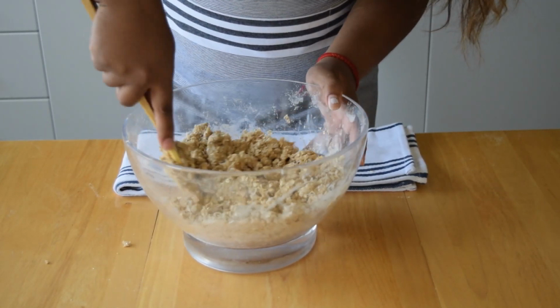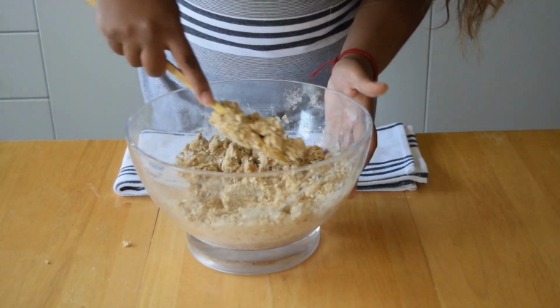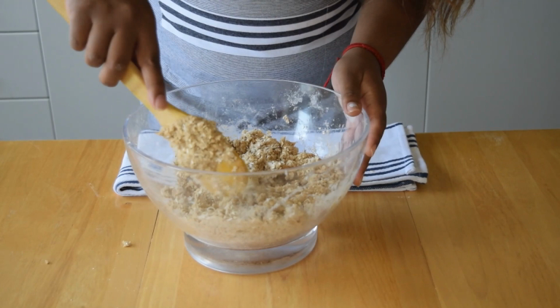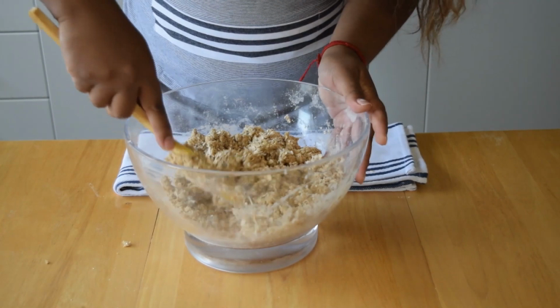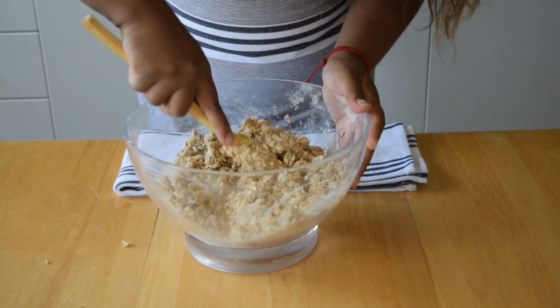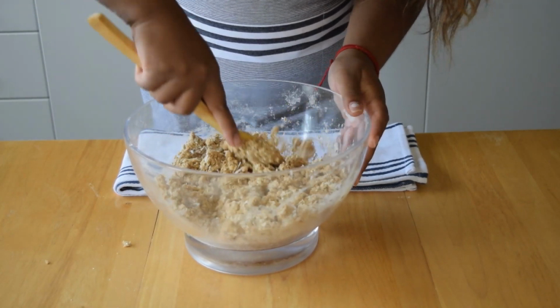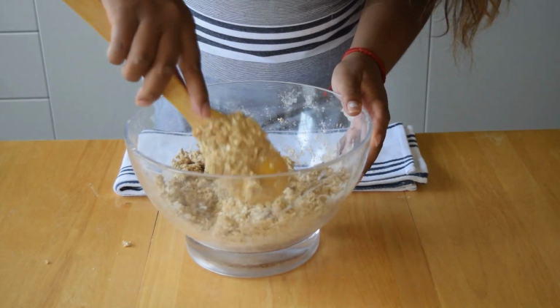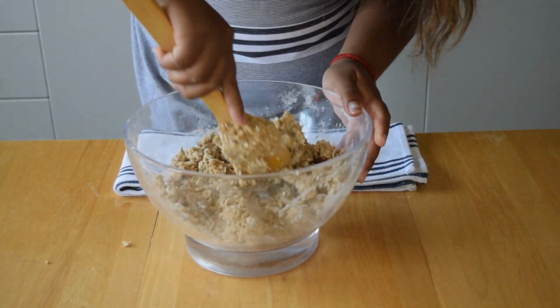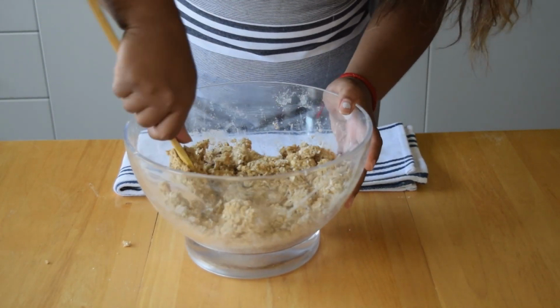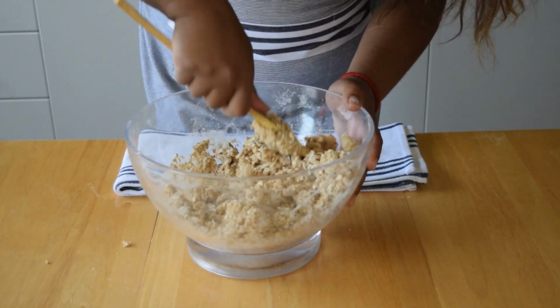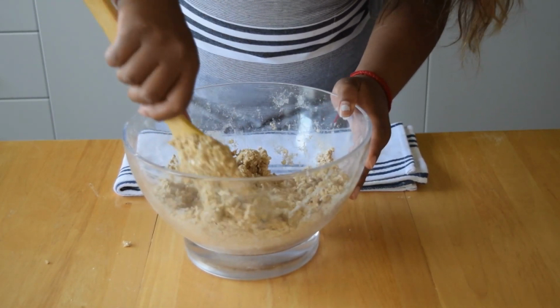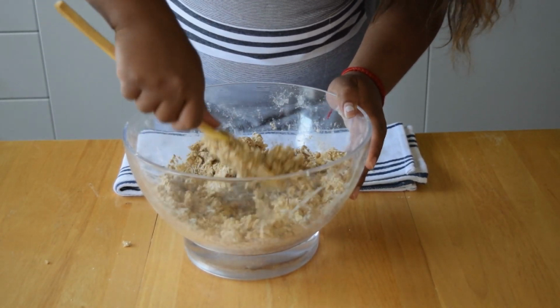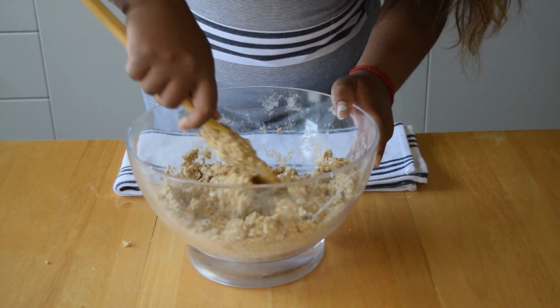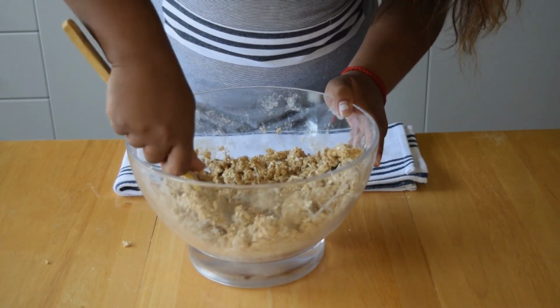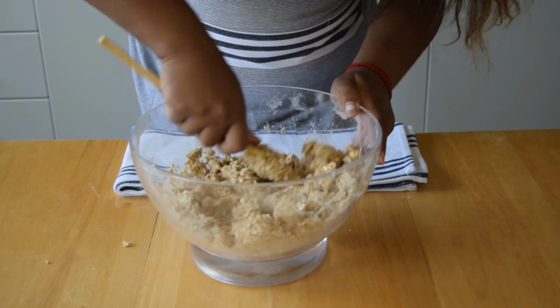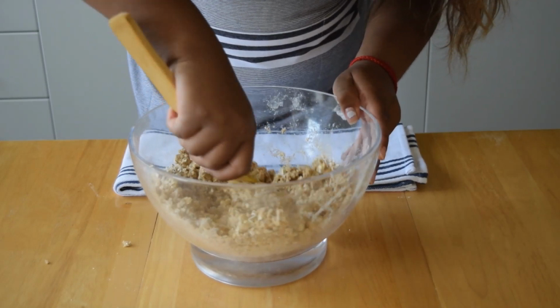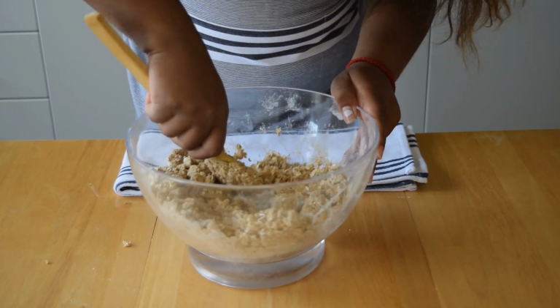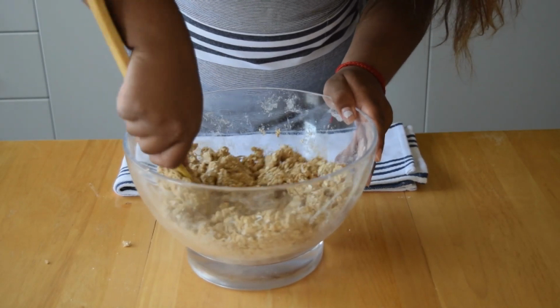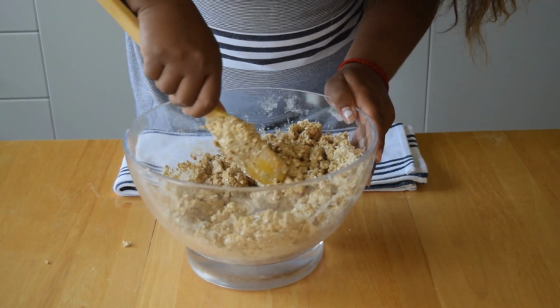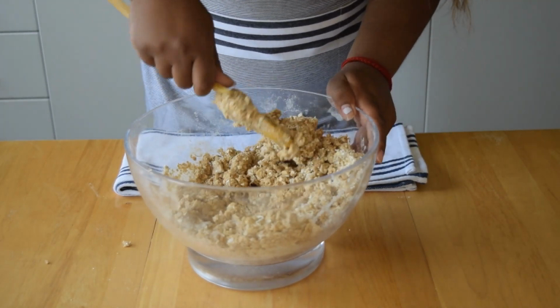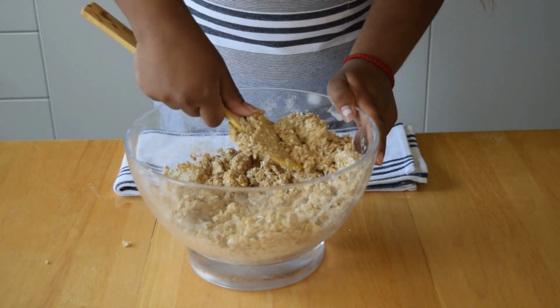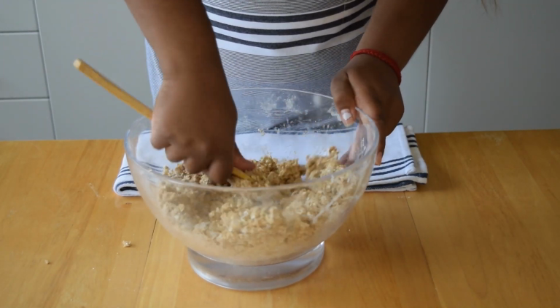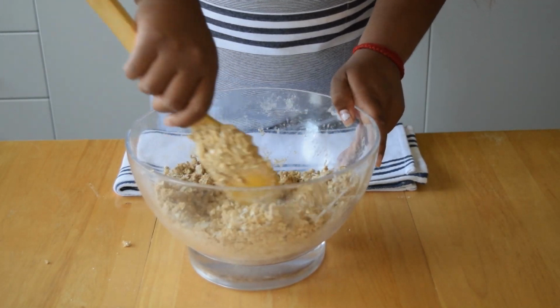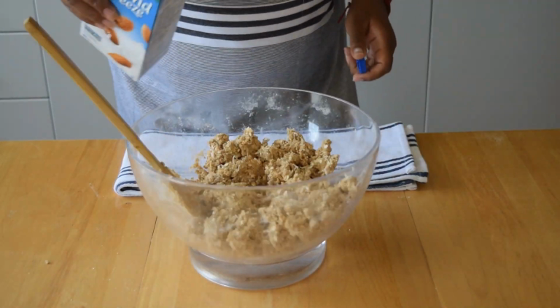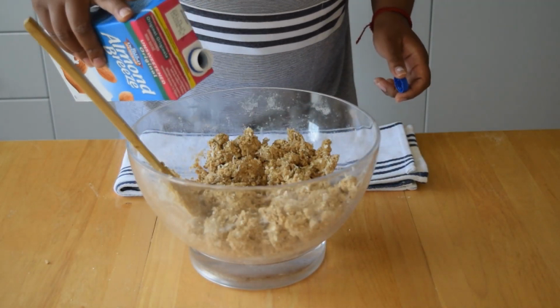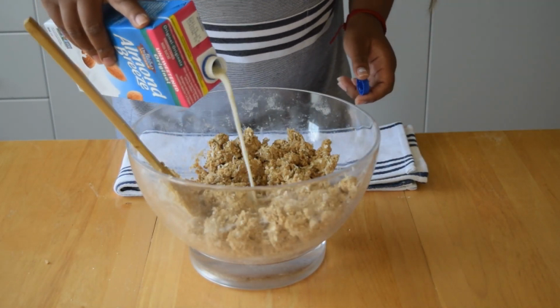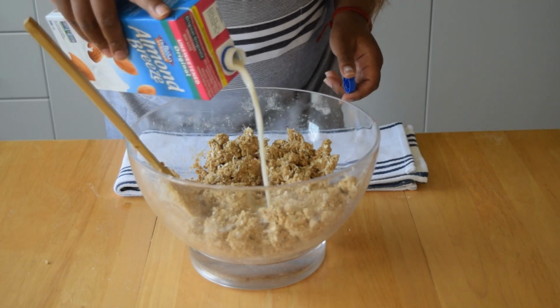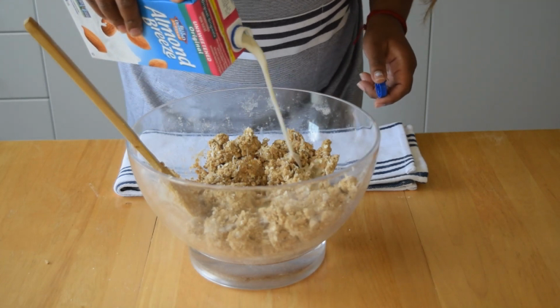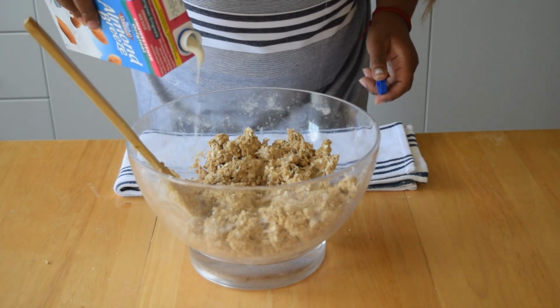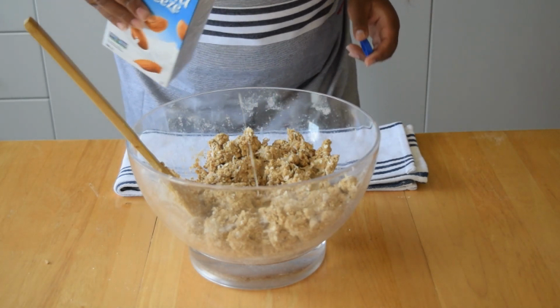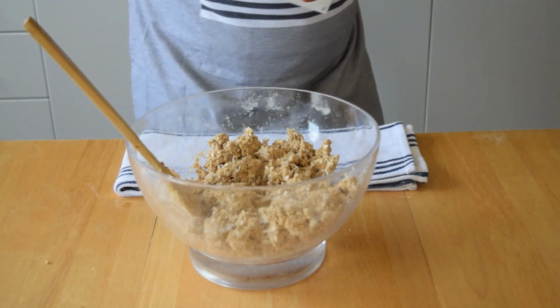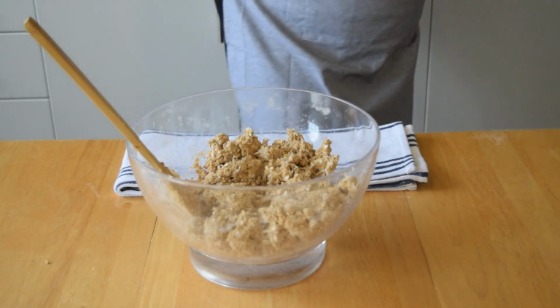What you're aiming for is a mixture where you can easily roll the dough into balls. I'm going to add a splash more of almond milk.